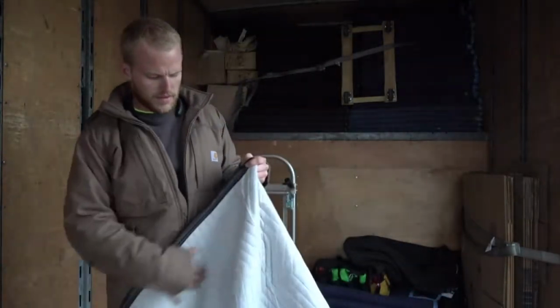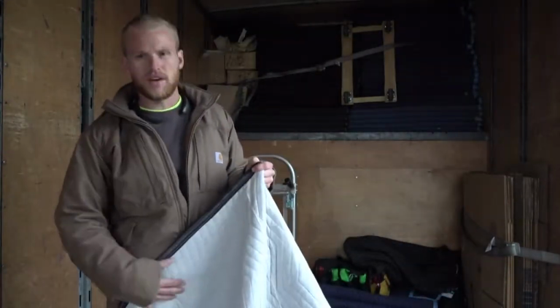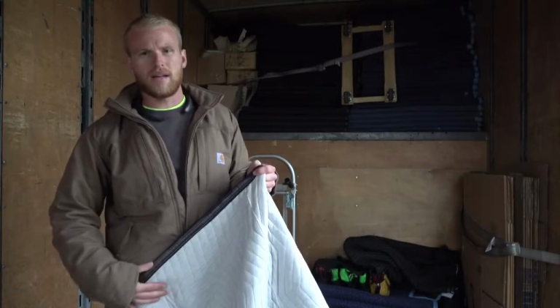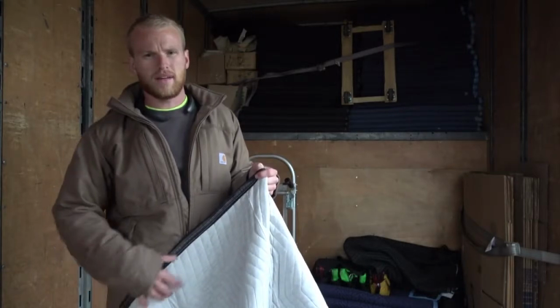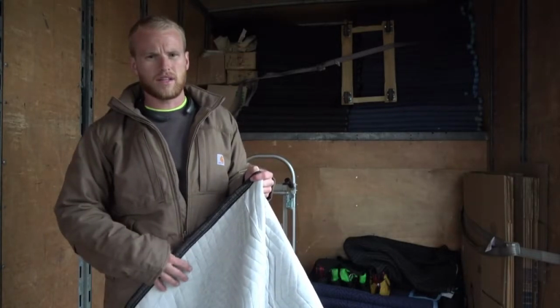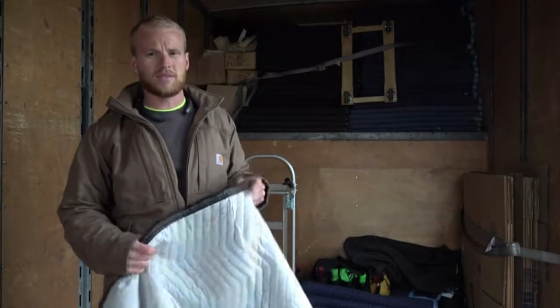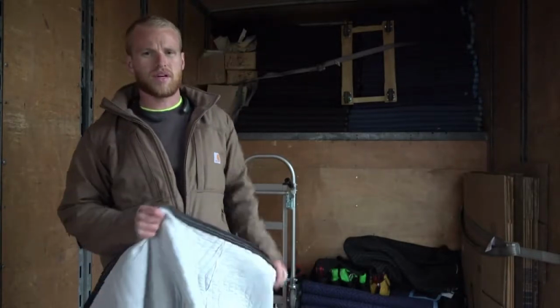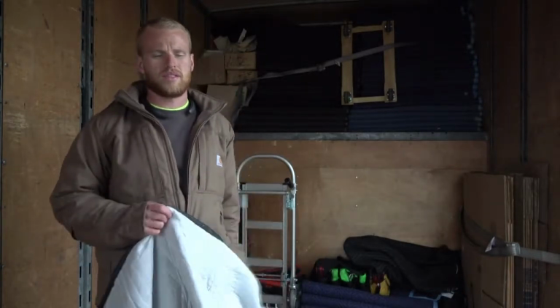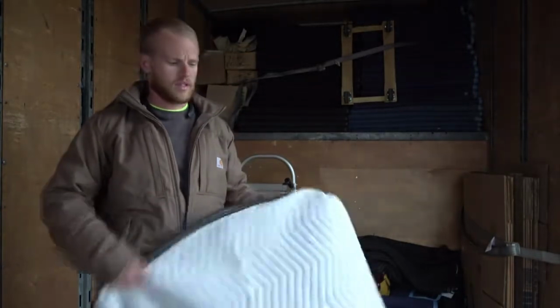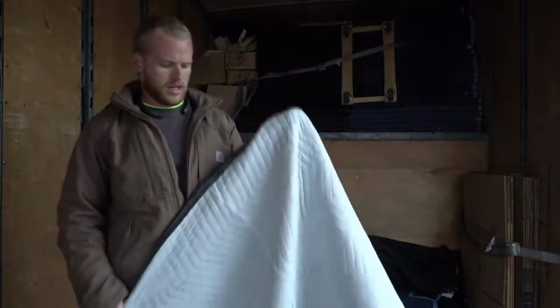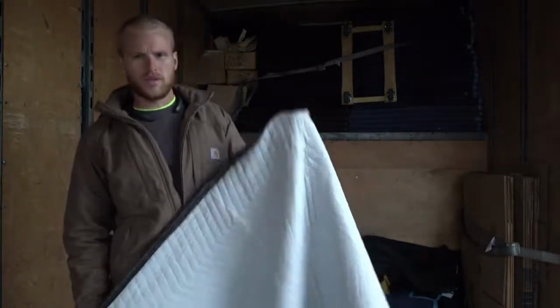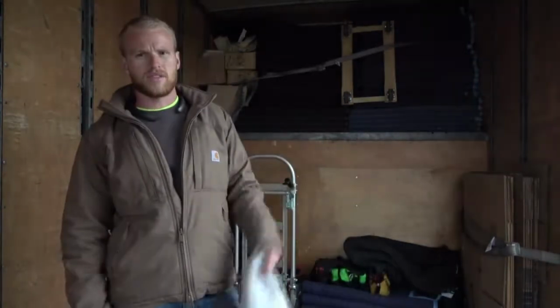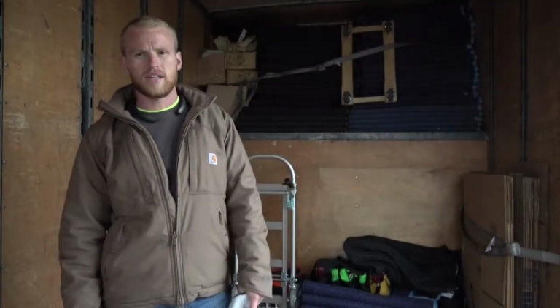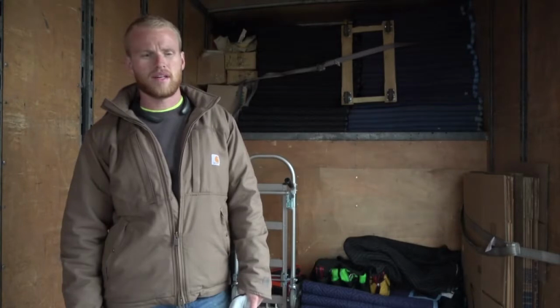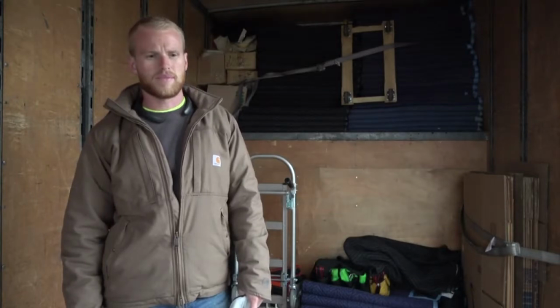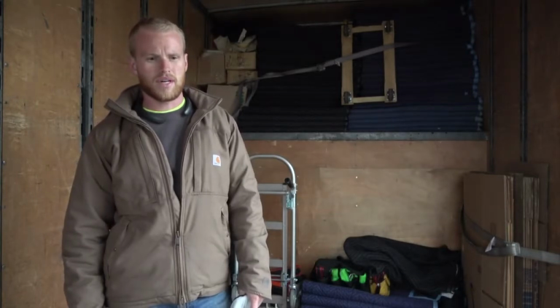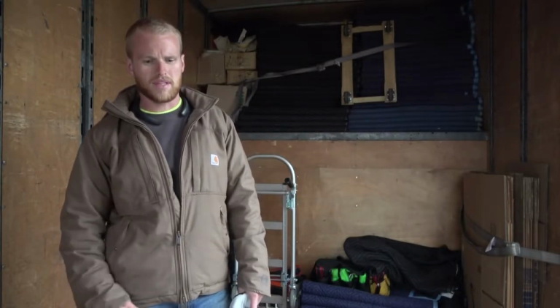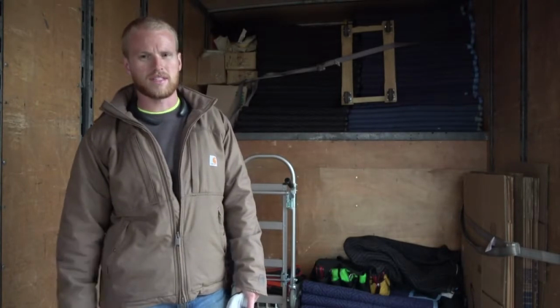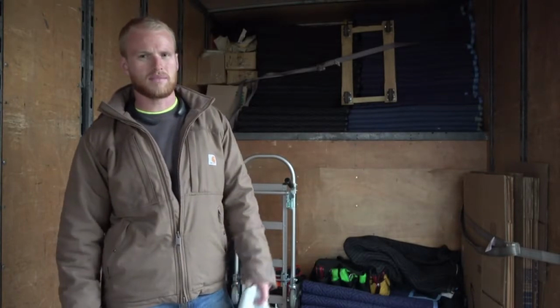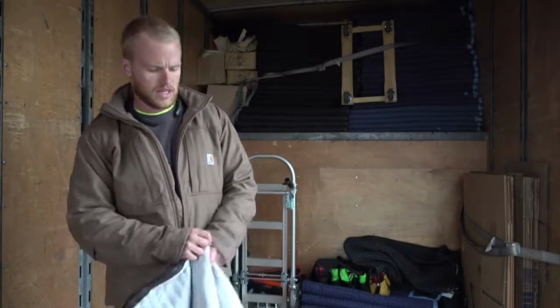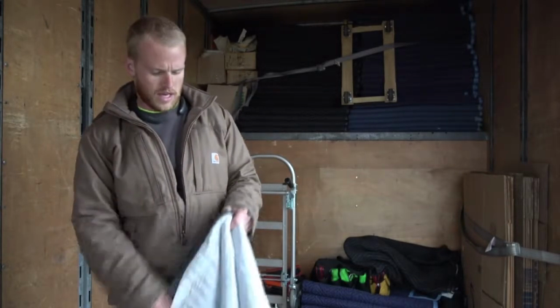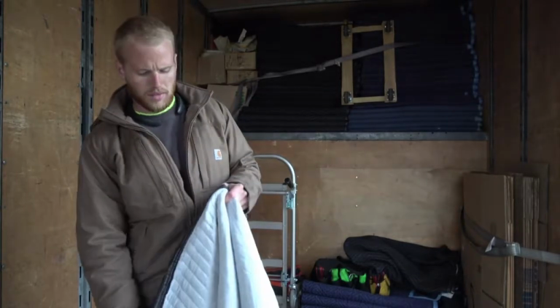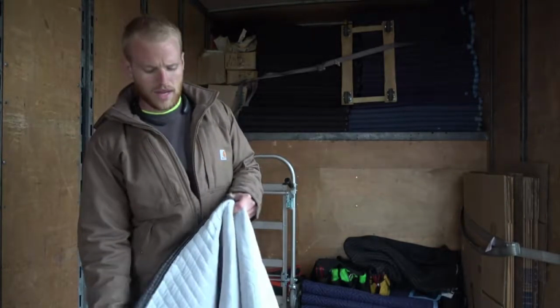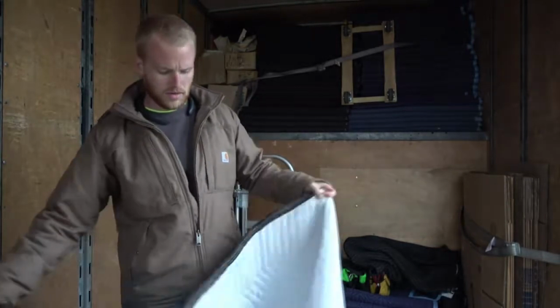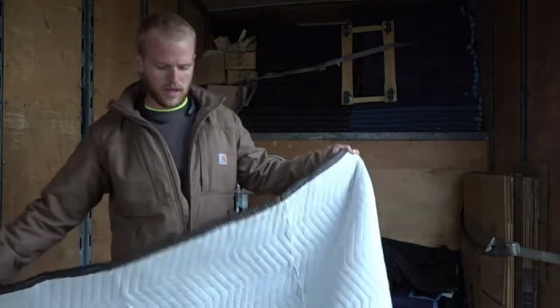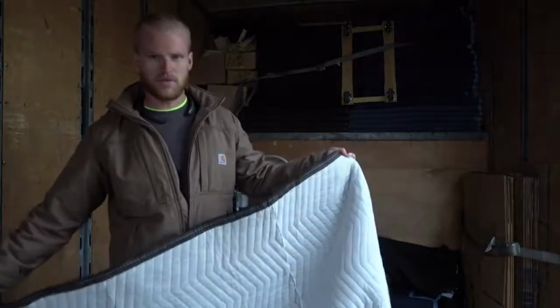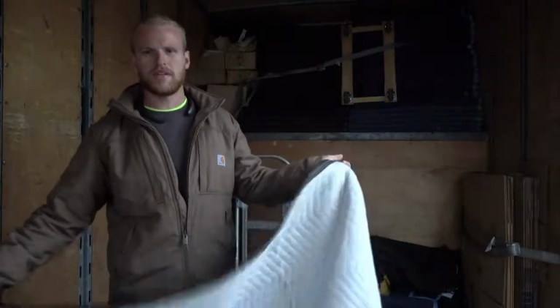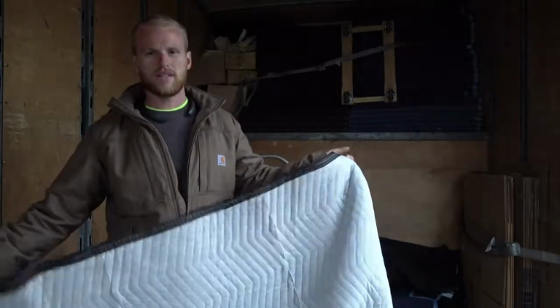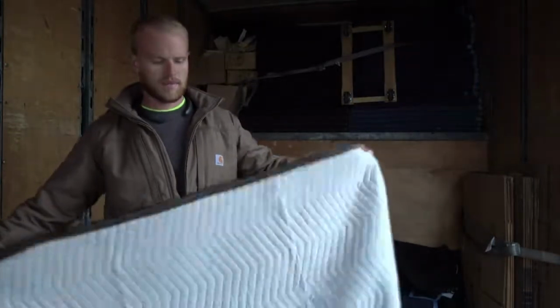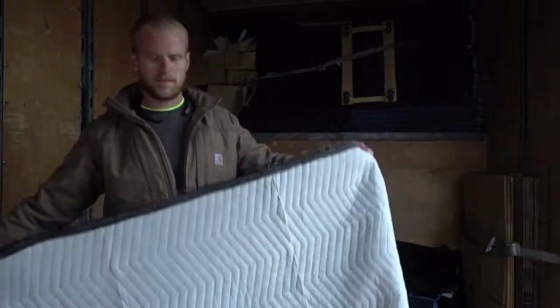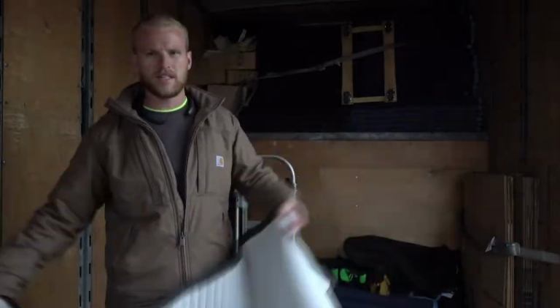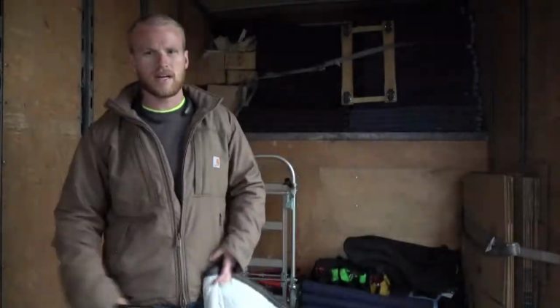If you have grime on it, it could possibly scratch your sofas or tear, so we try to keep it as clean as possible. And we do that with folding it correctly, and it keeps it clean and organized.